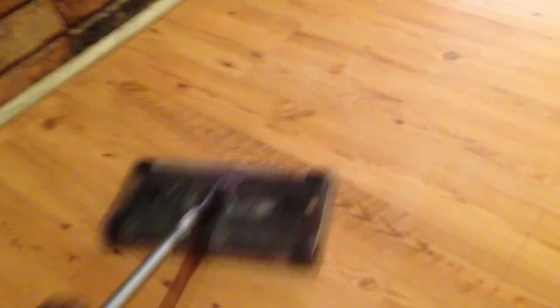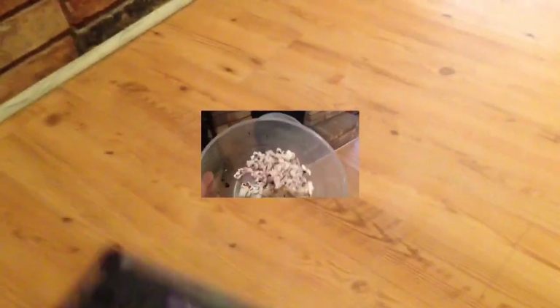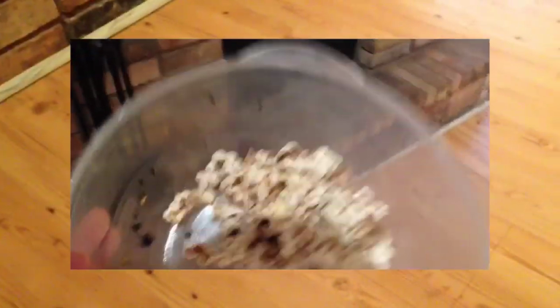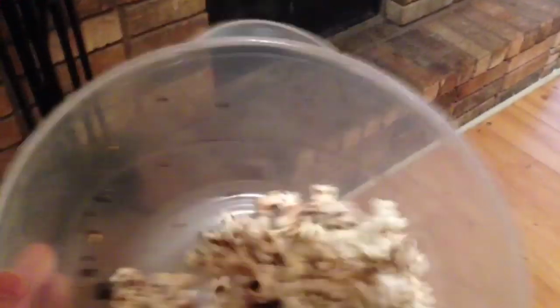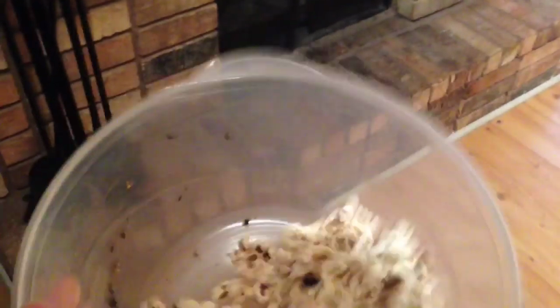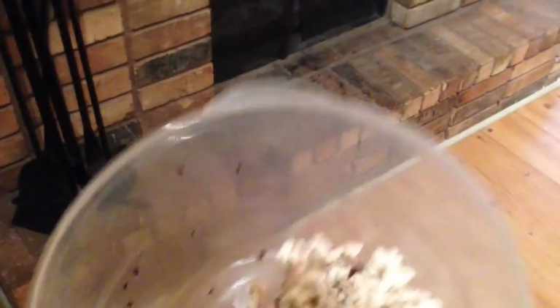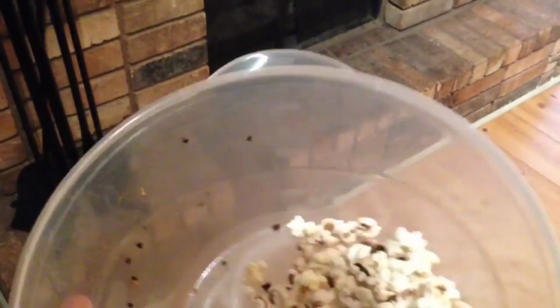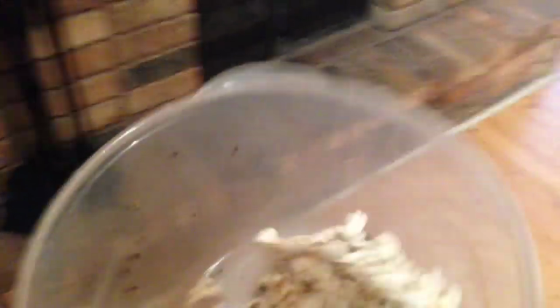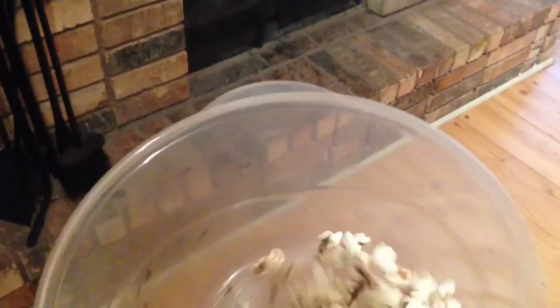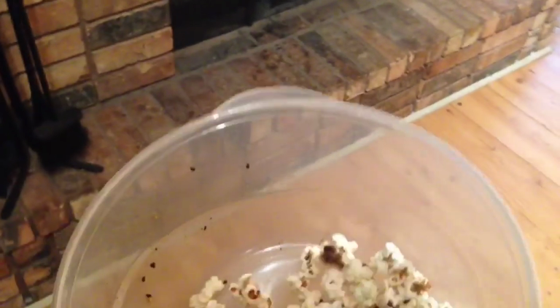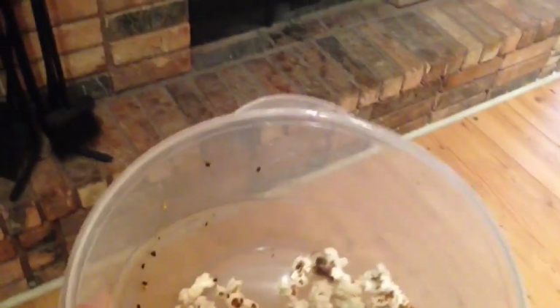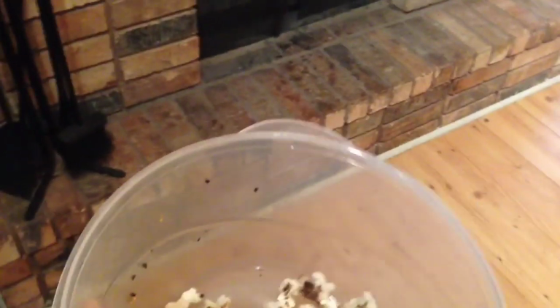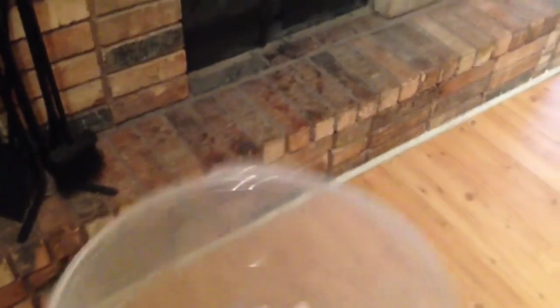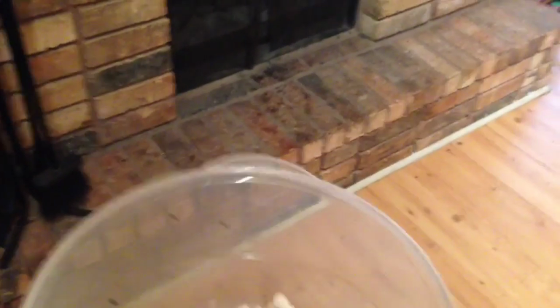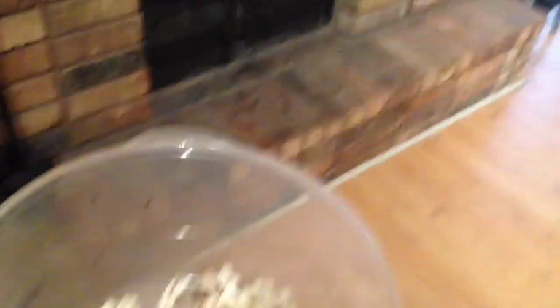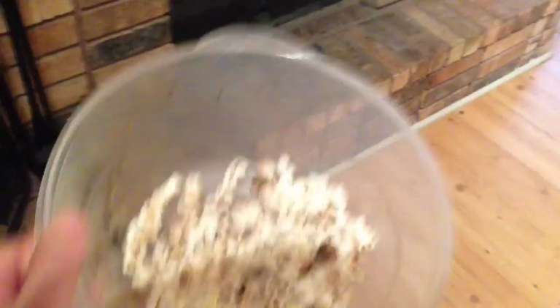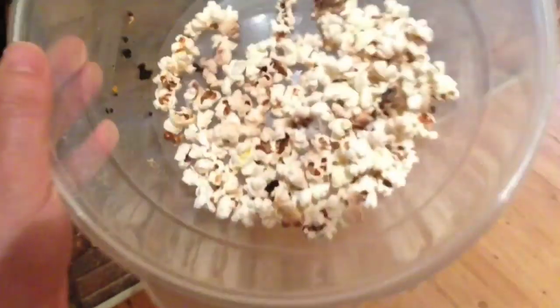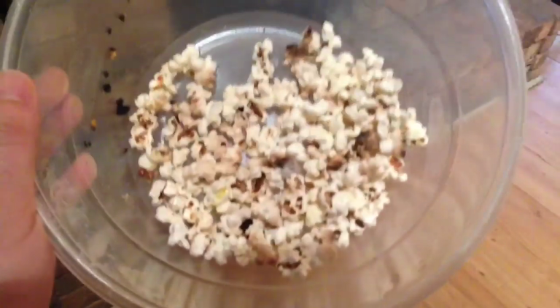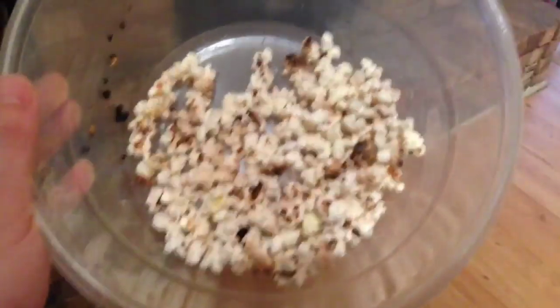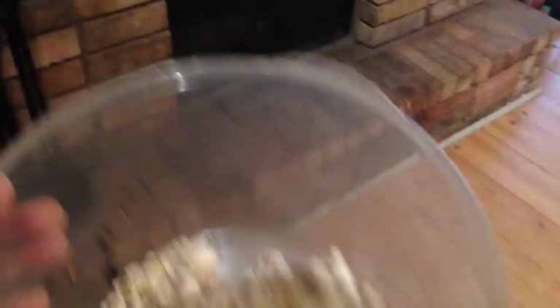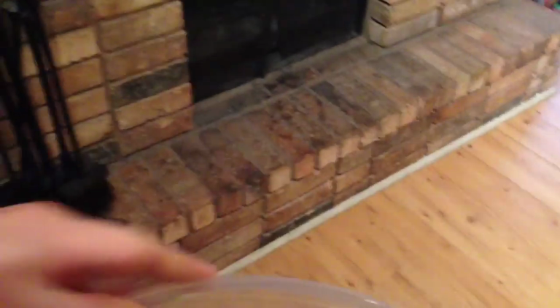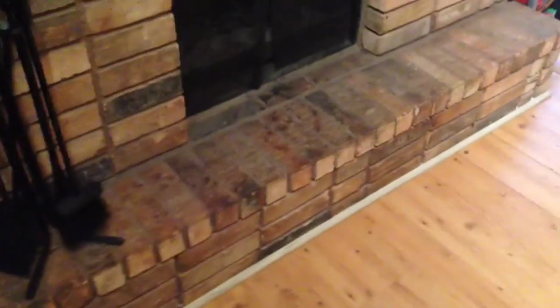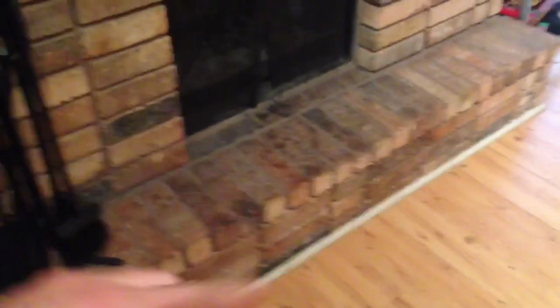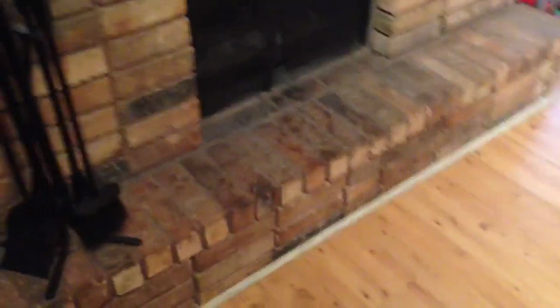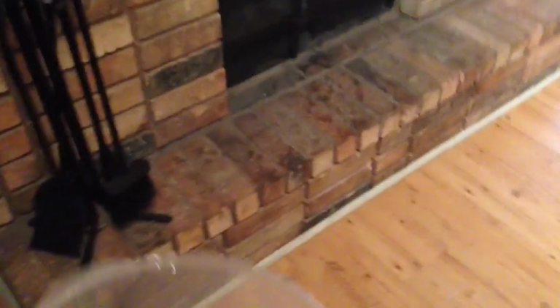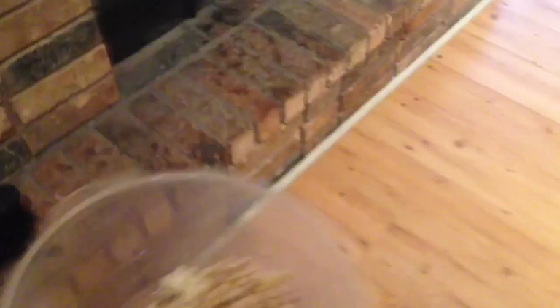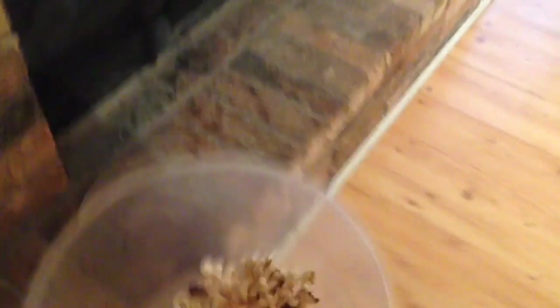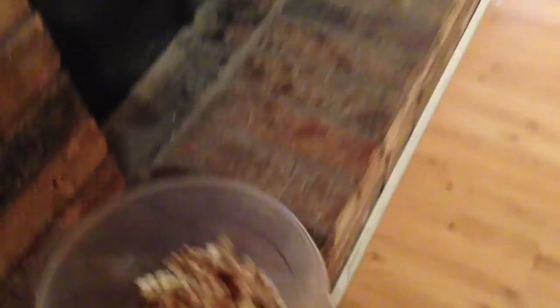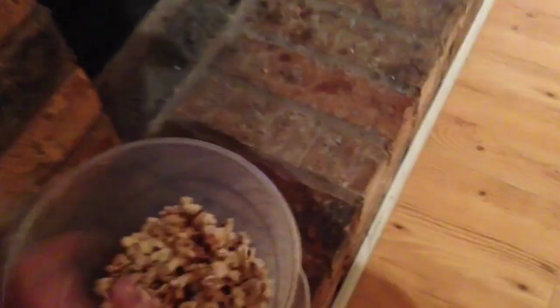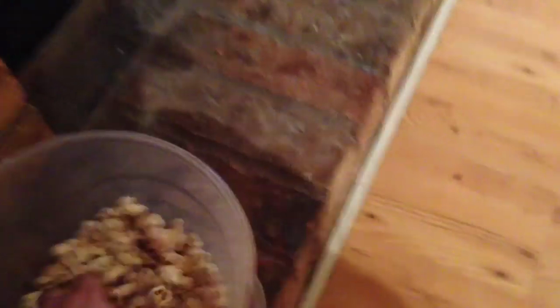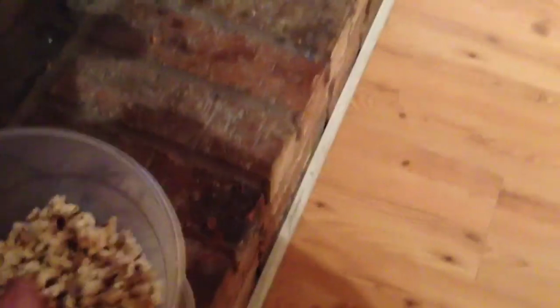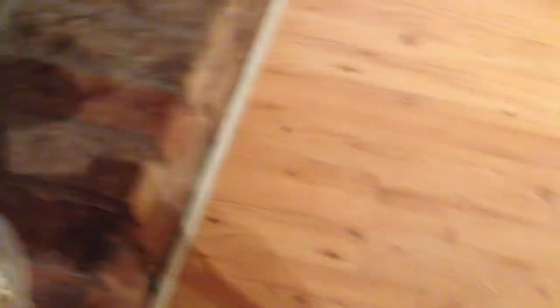Let's try something else. The next test is definitely applicable to what happens around my house — I'm always eating popcorn. Let's sprinkle a little bit of popcorn not only on the middle of the floor.